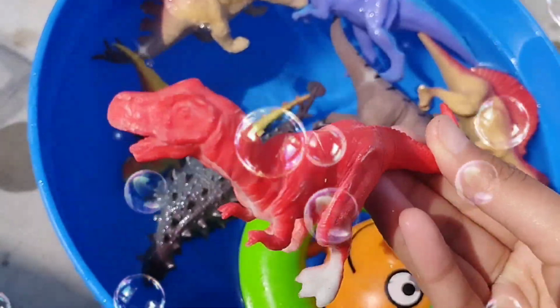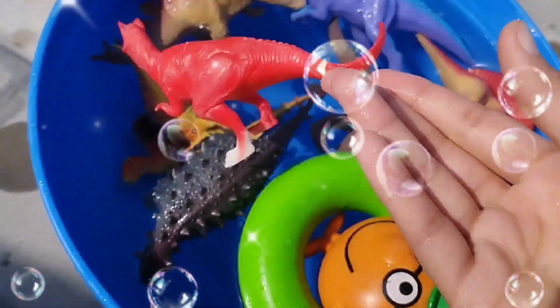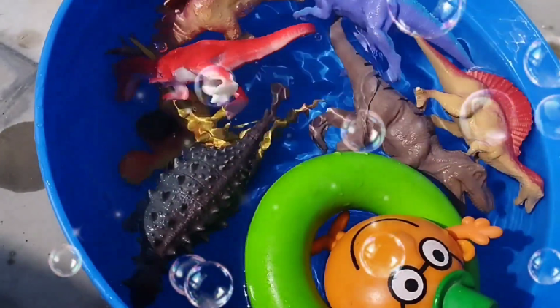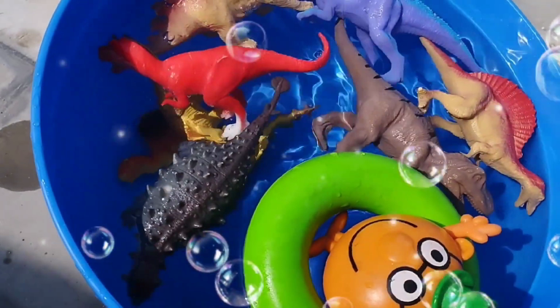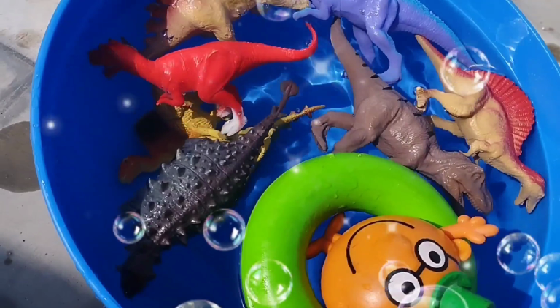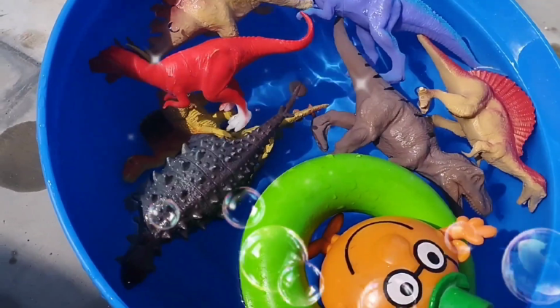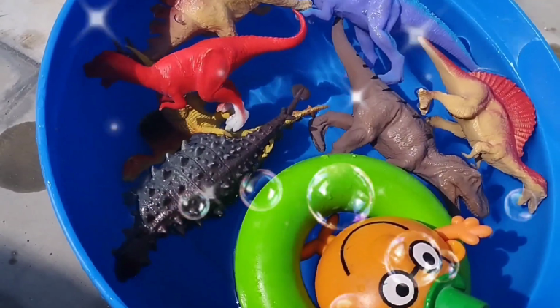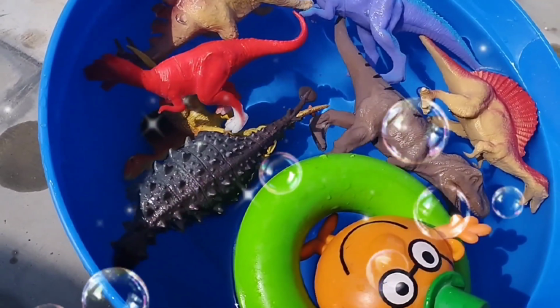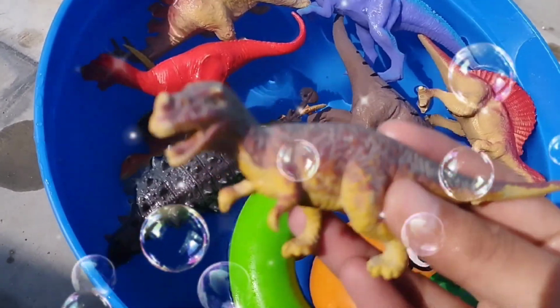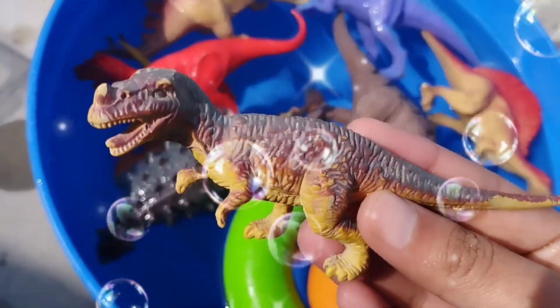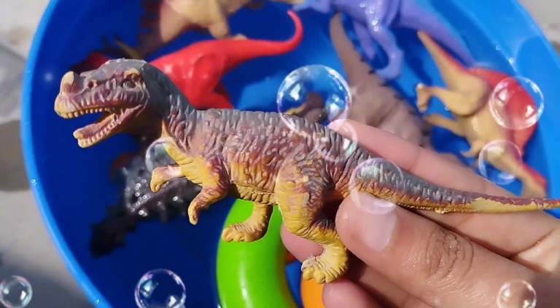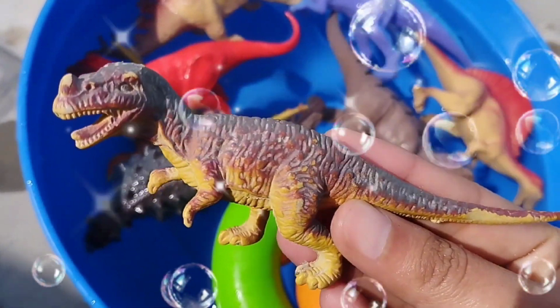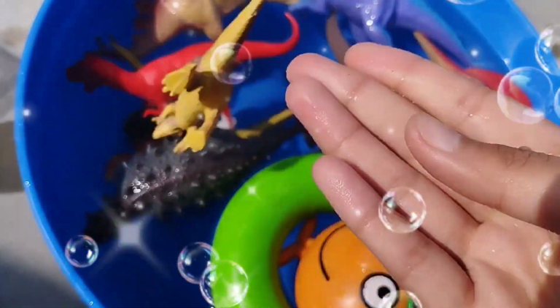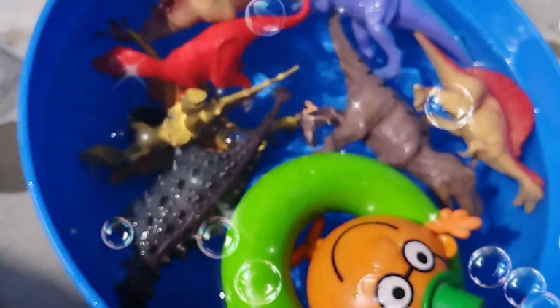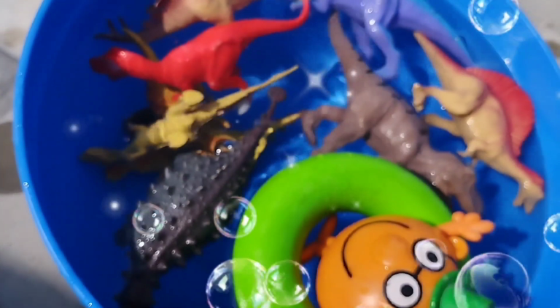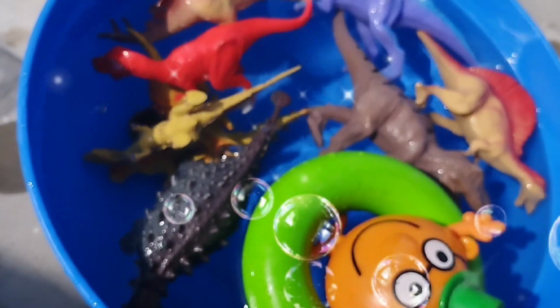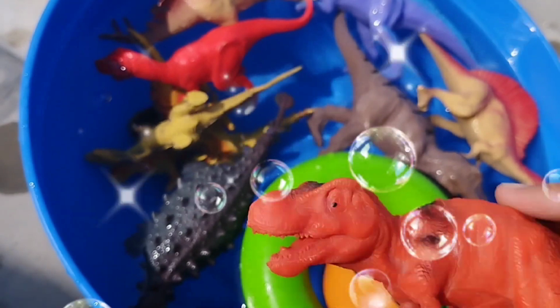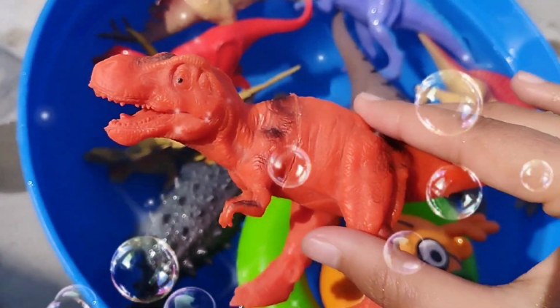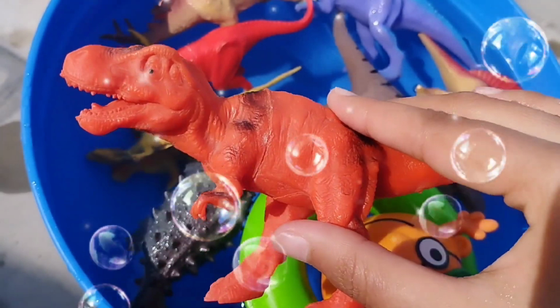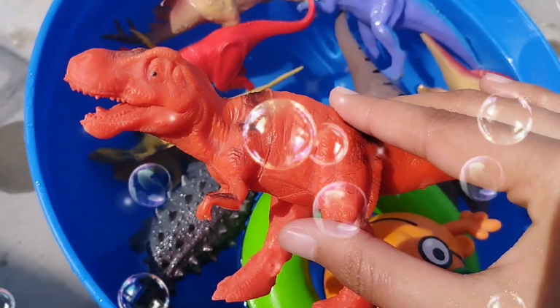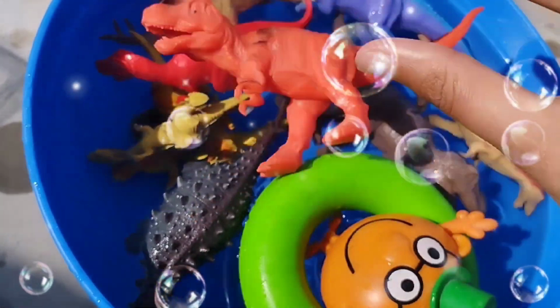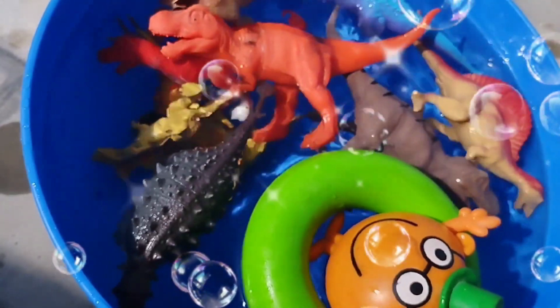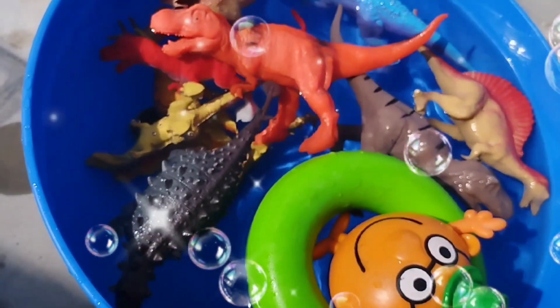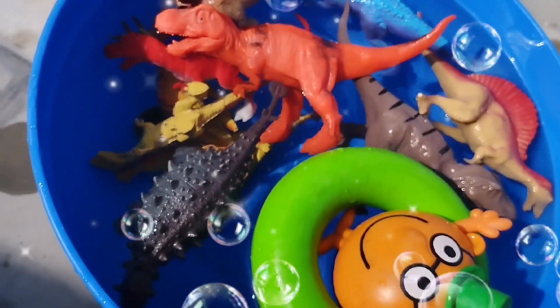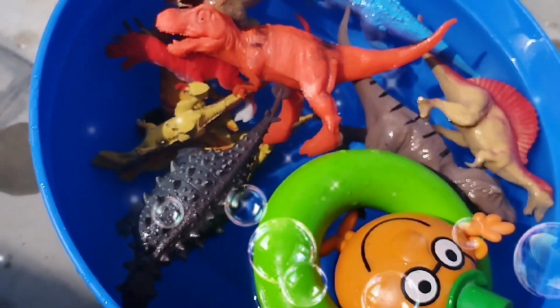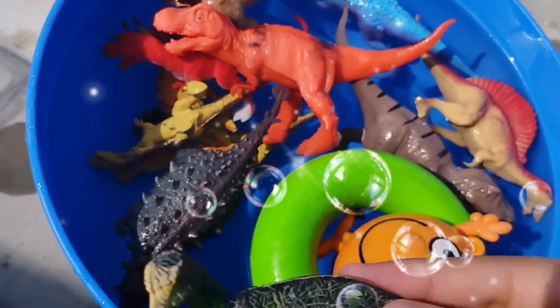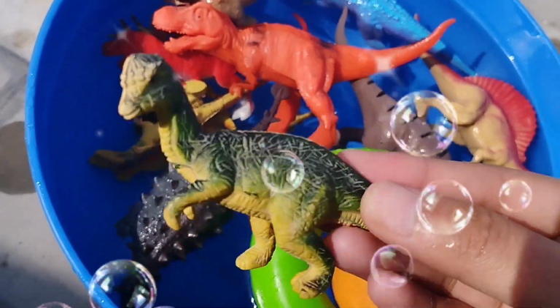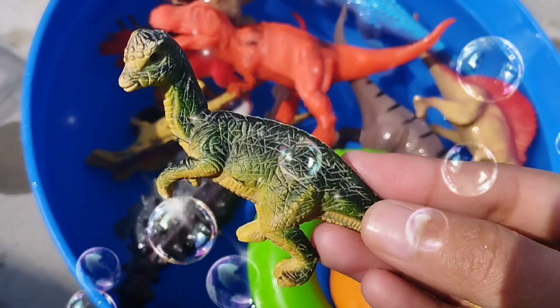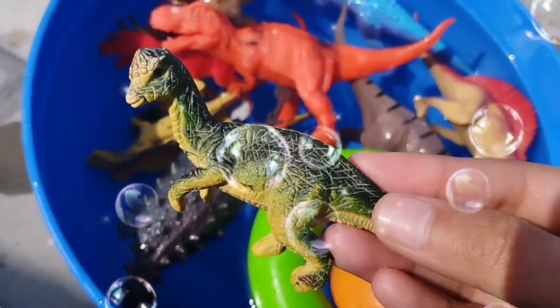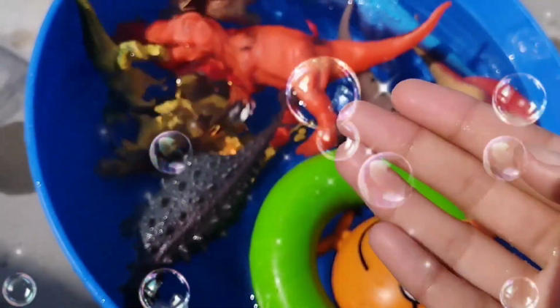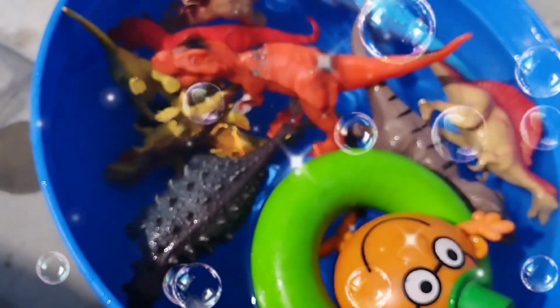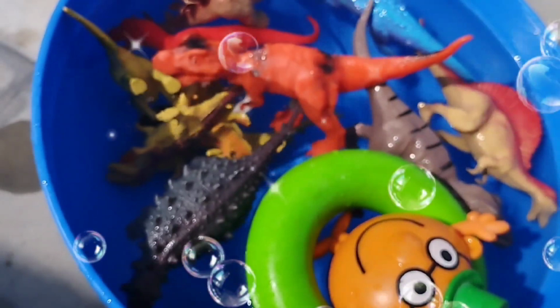This is a red T-Rex, this is a T-Rex Tyrannosaurus, this is a Tyrannosaurus.